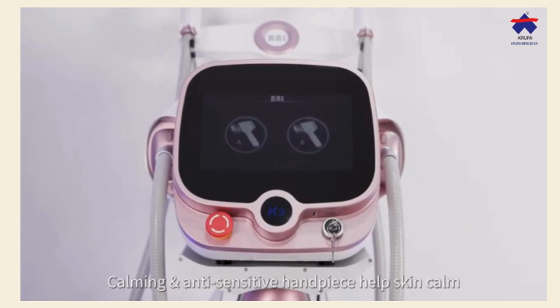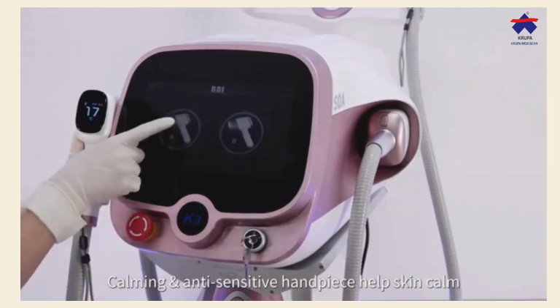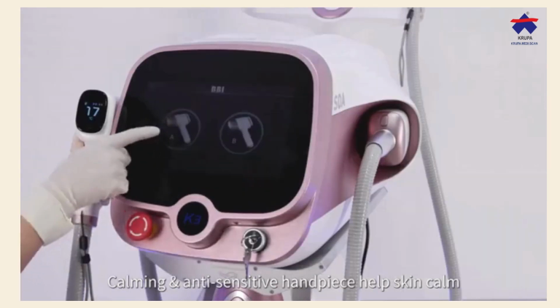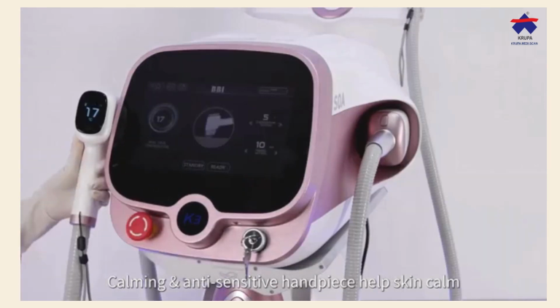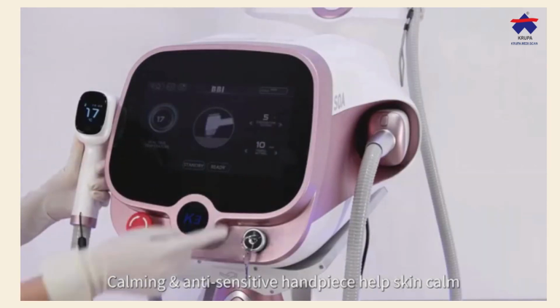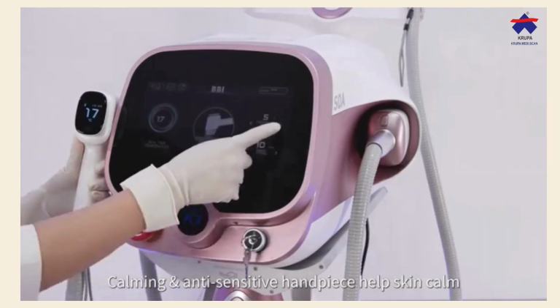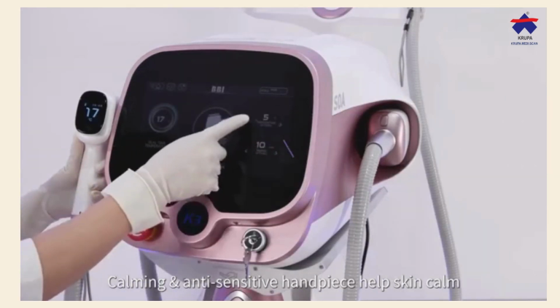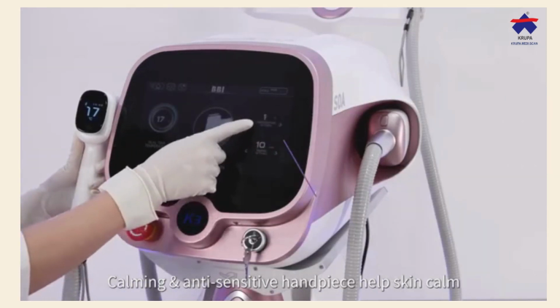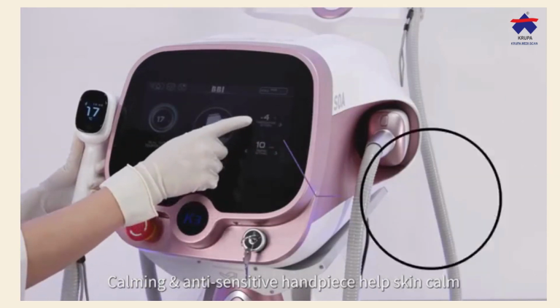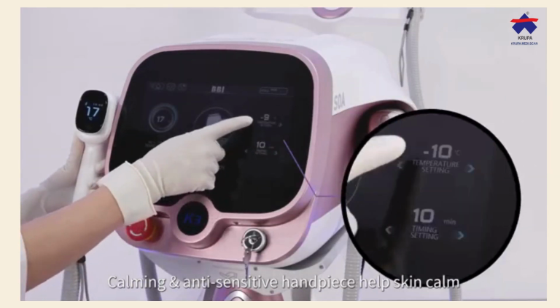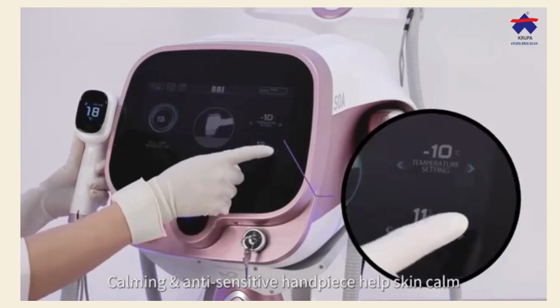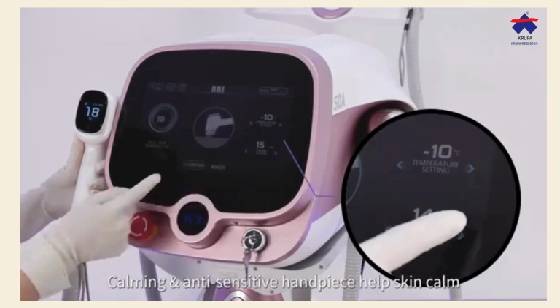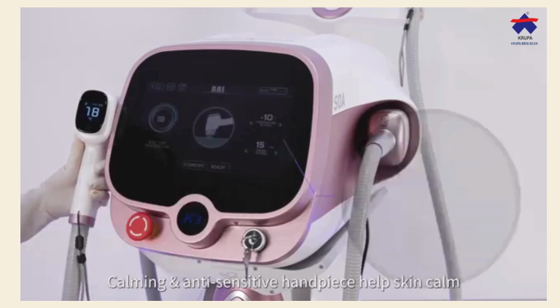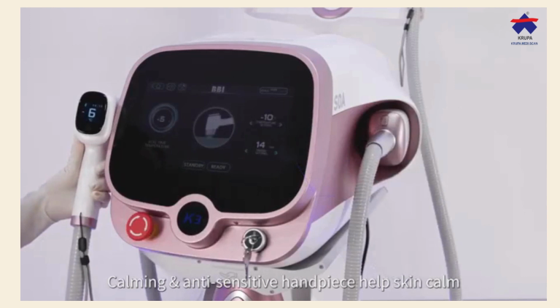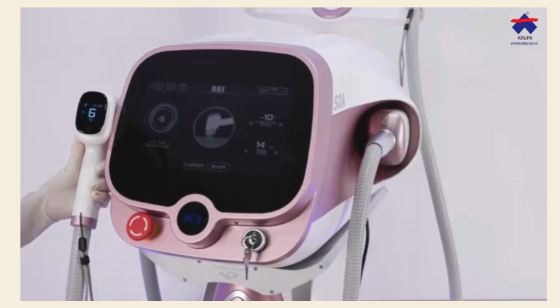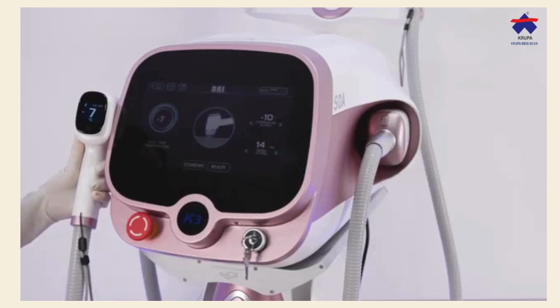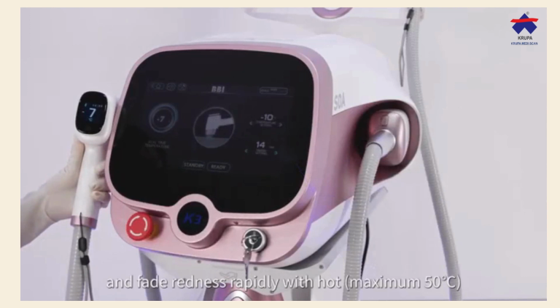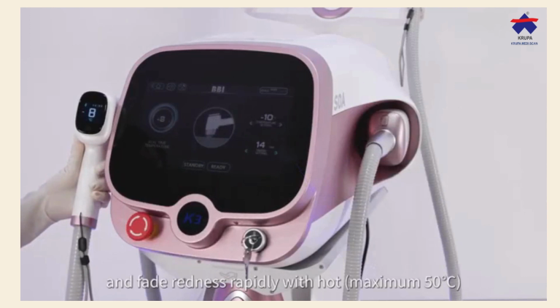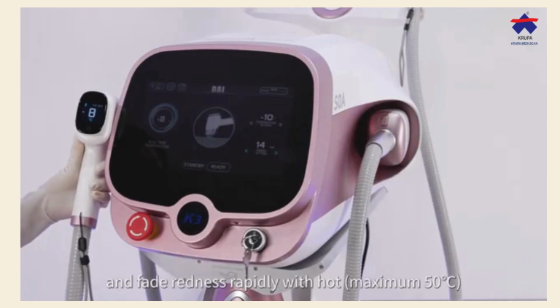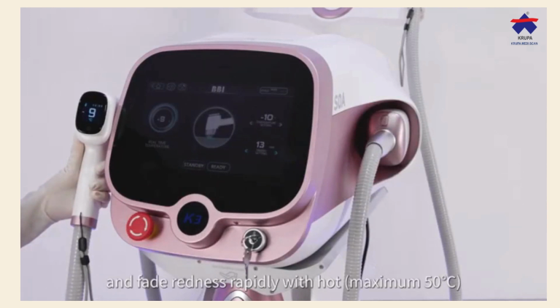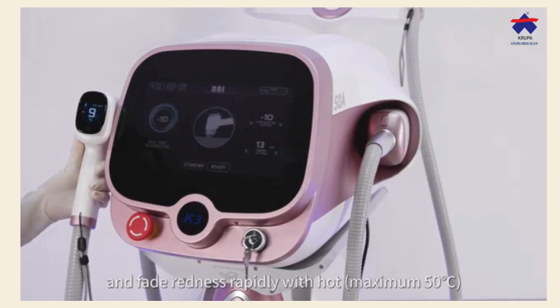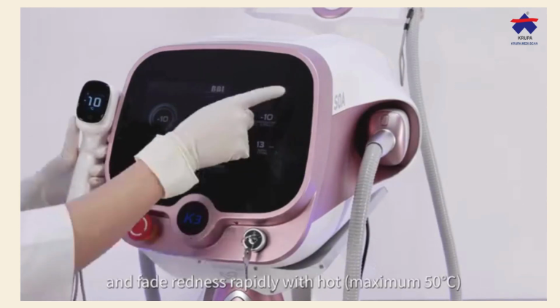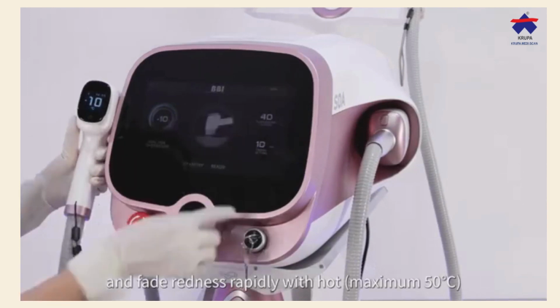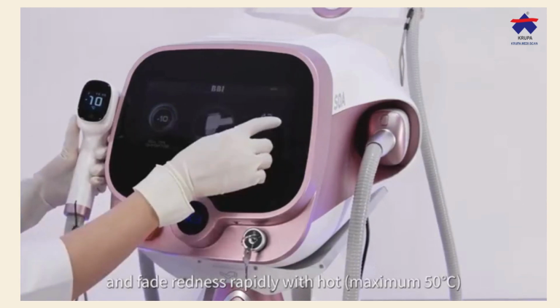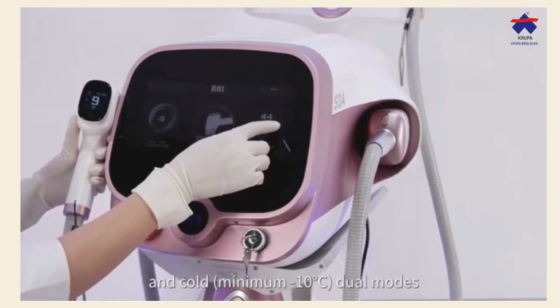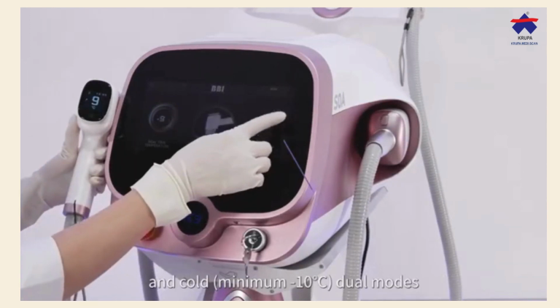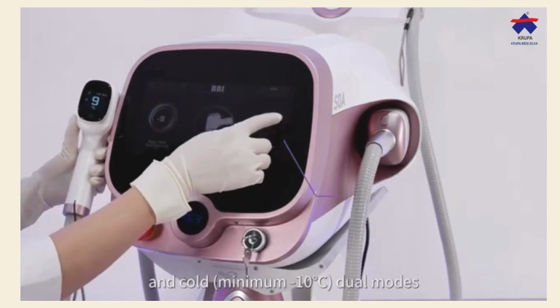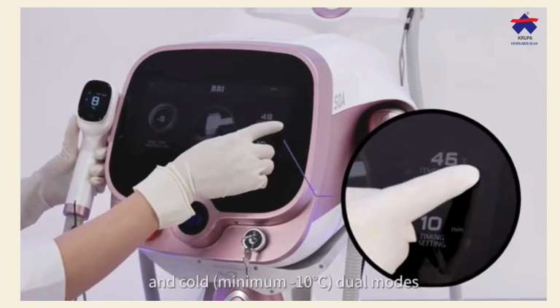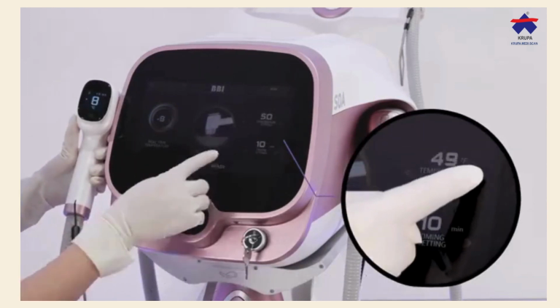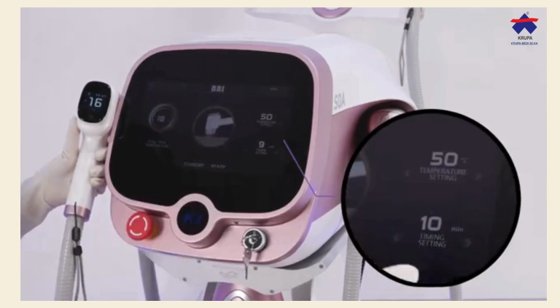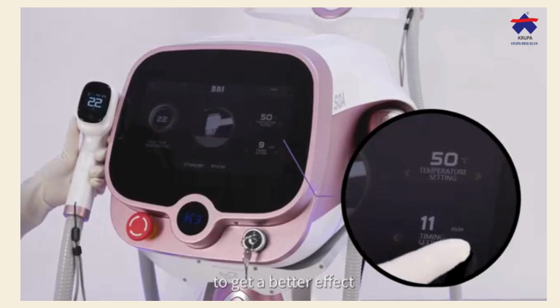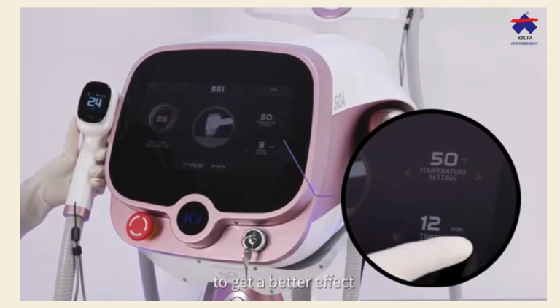Calming and anti-sensitive handpiece helps skin calm and reduce redness rapidly, with hot and cold dual modes to get a better effect.